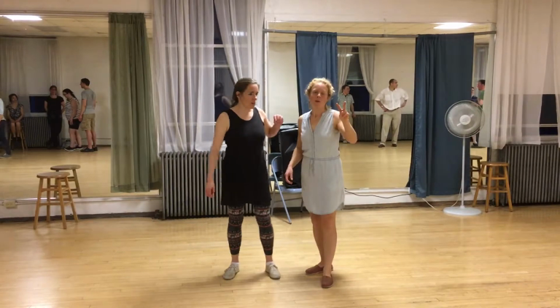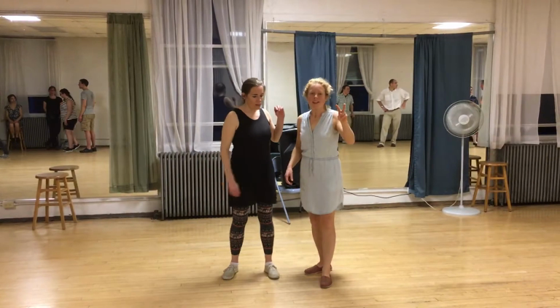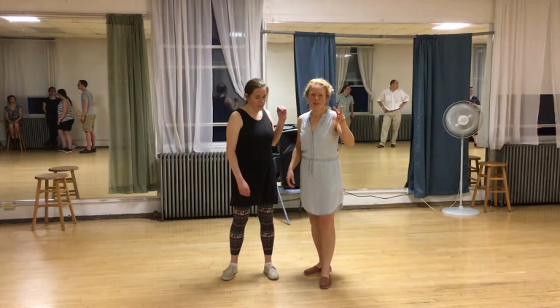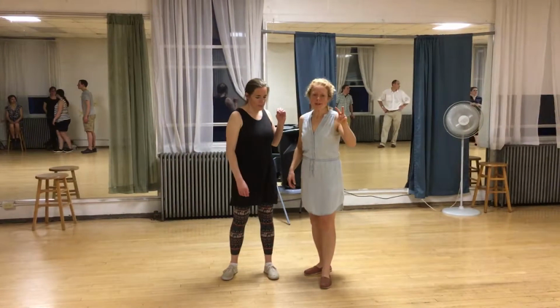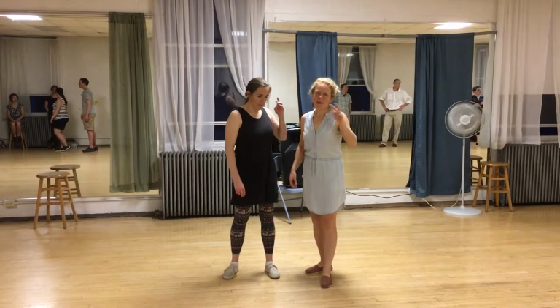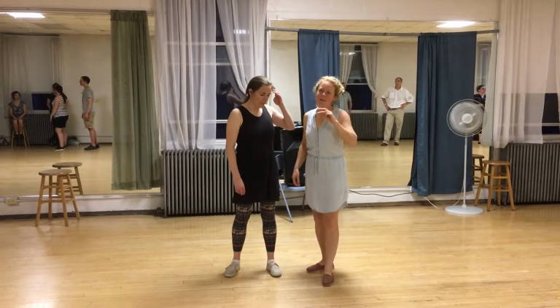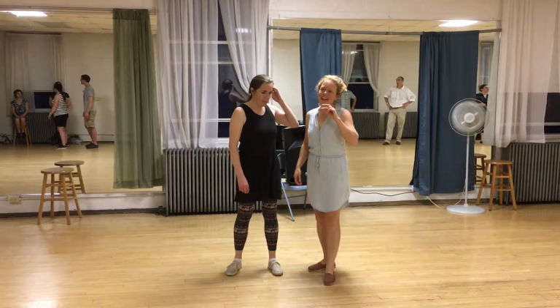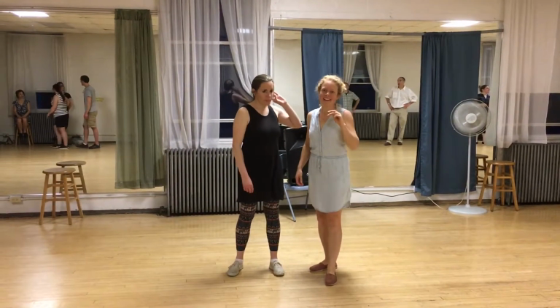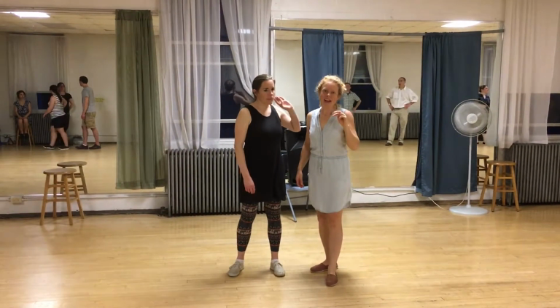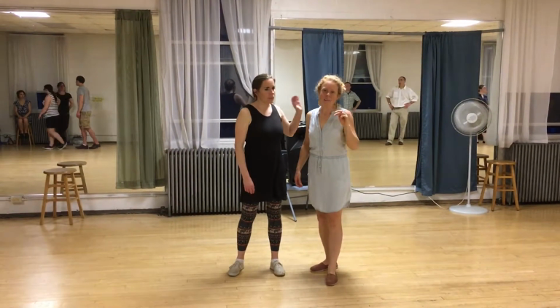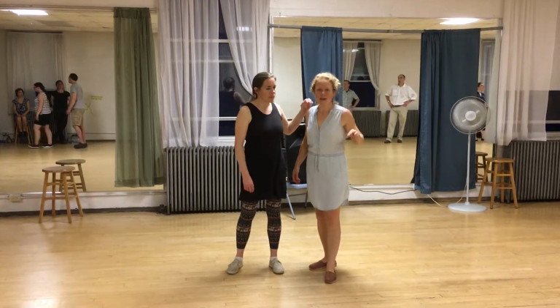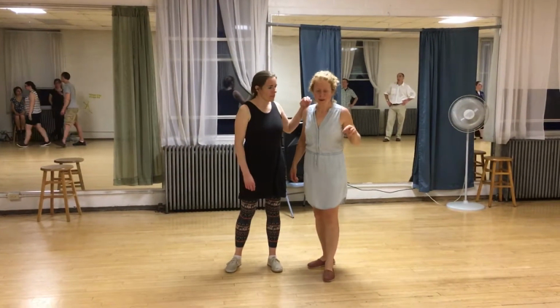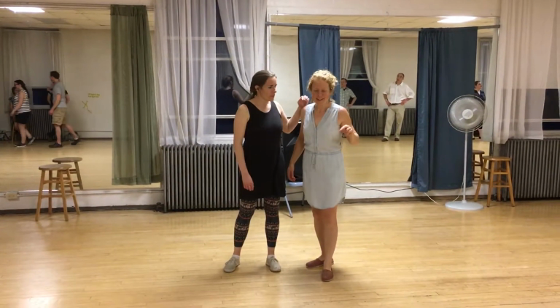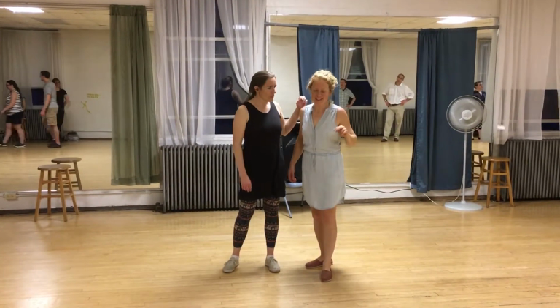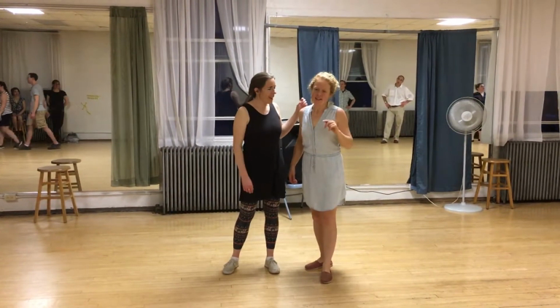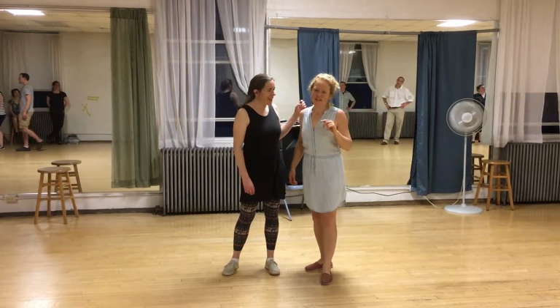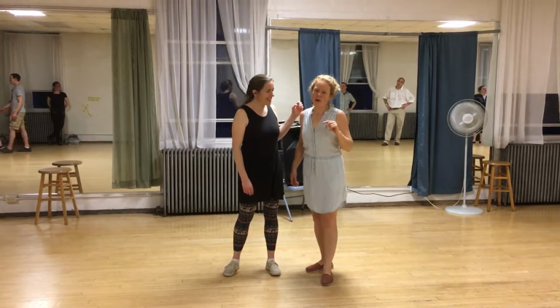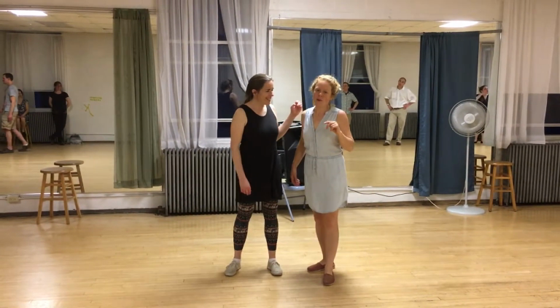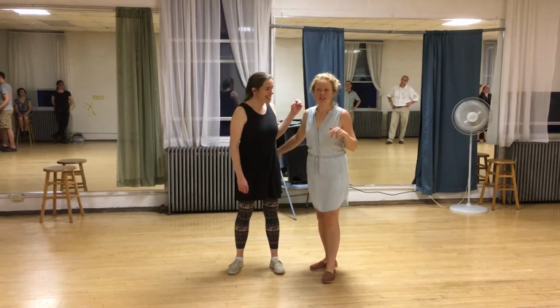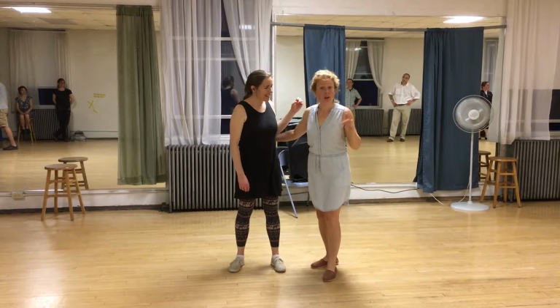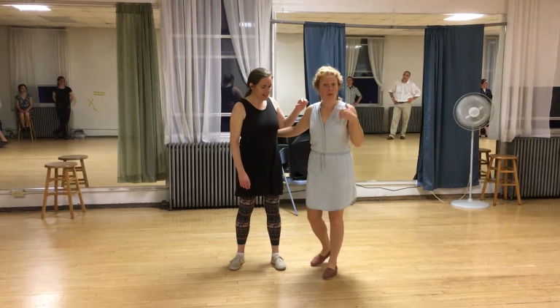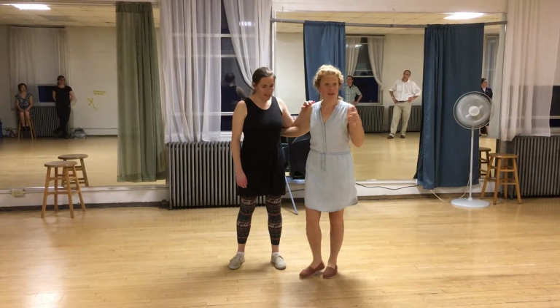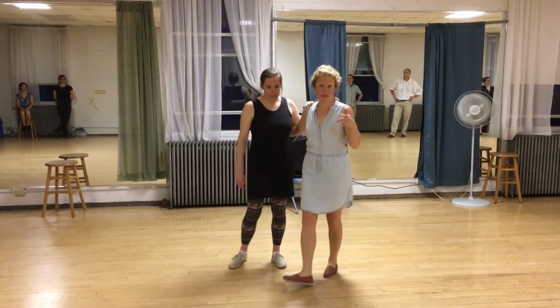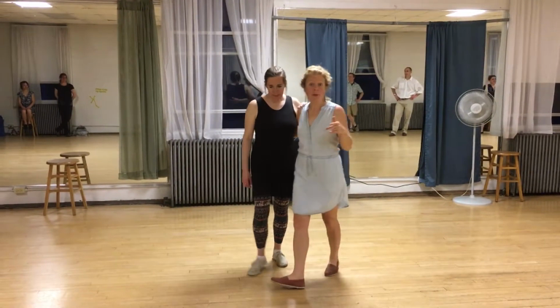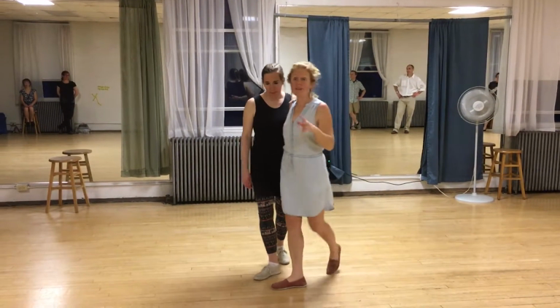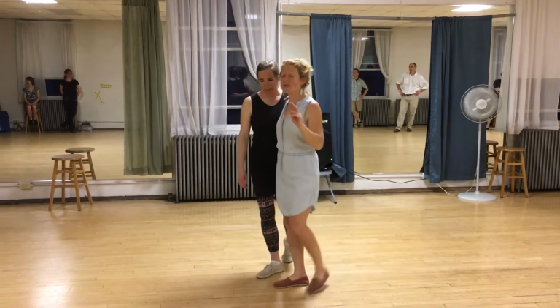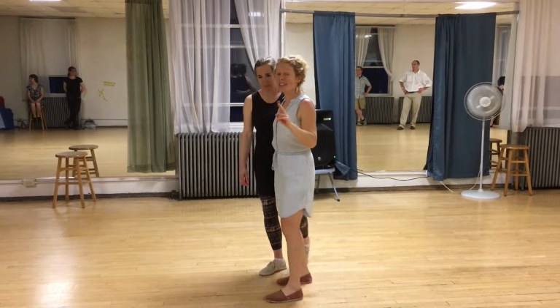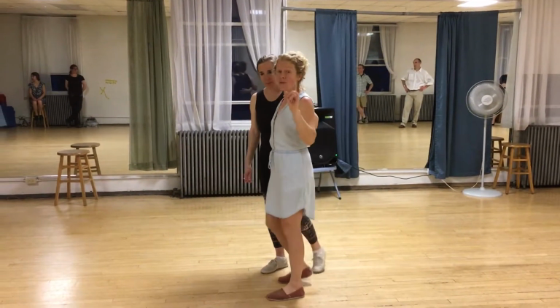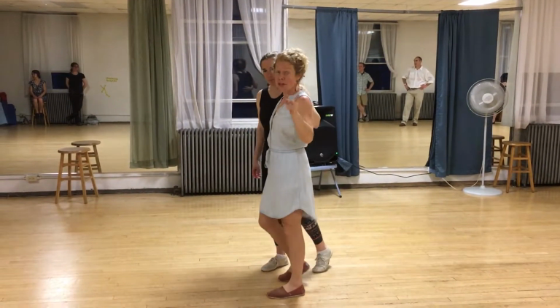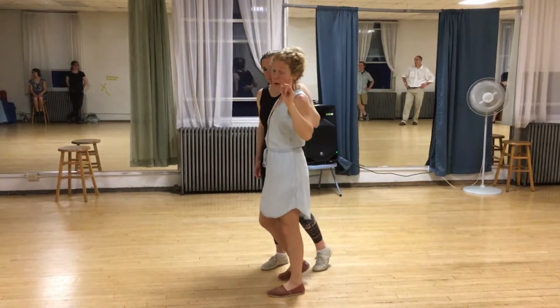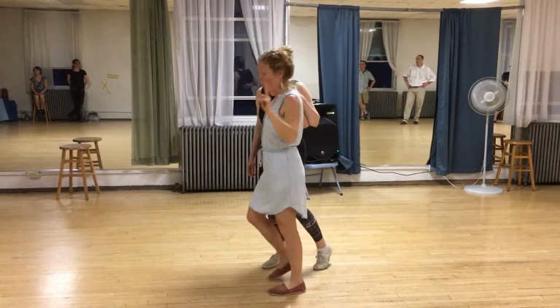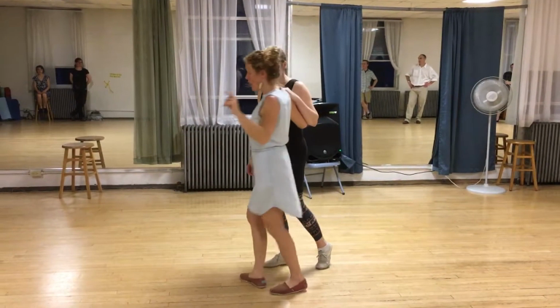Week number two of Beginning Lindy Hop in South Portland. We're going to go through a review of the things we did in video number one.